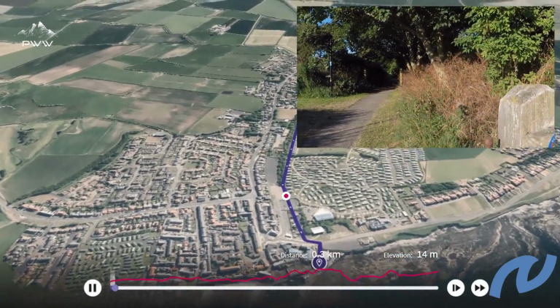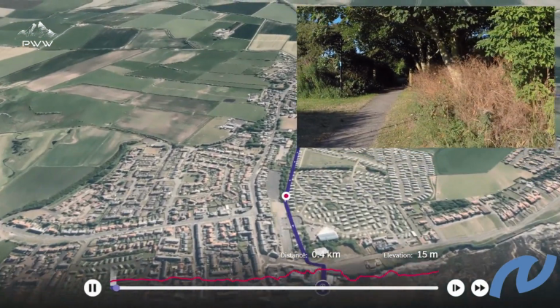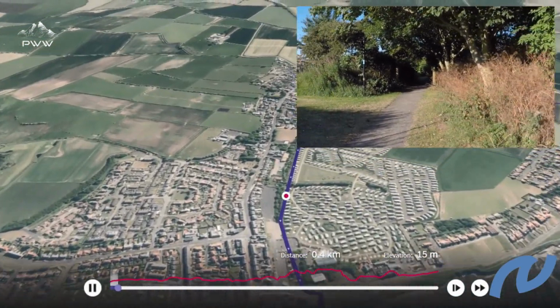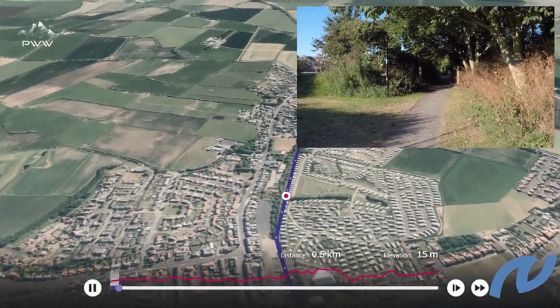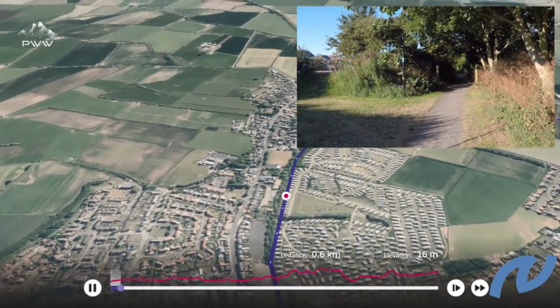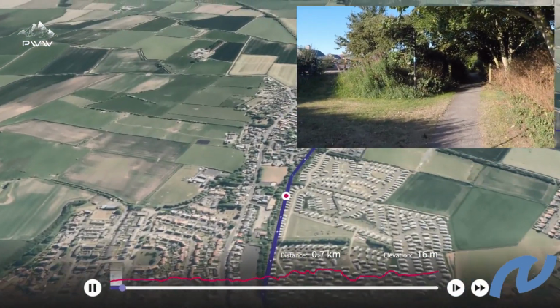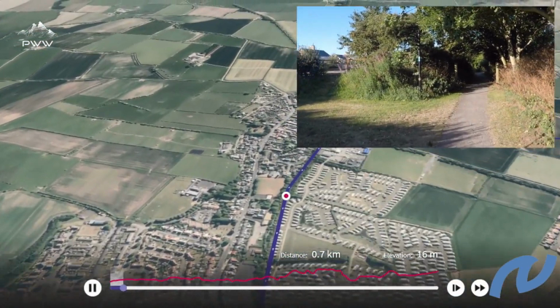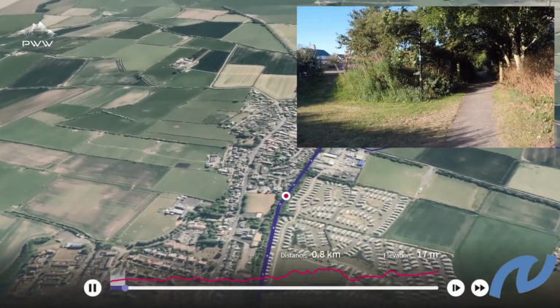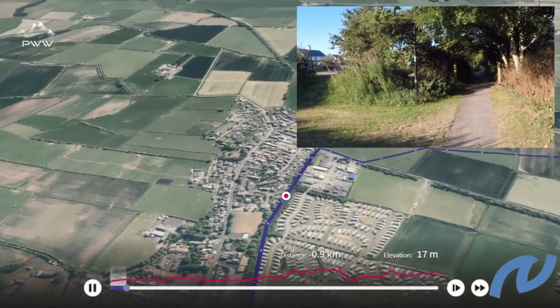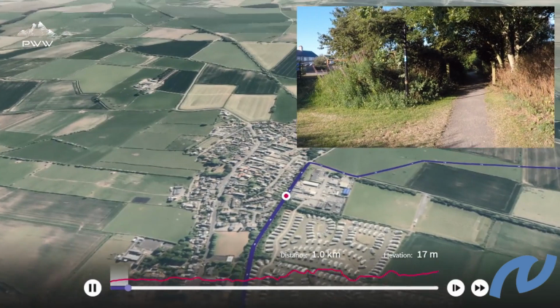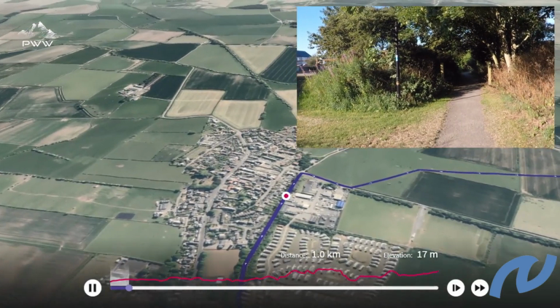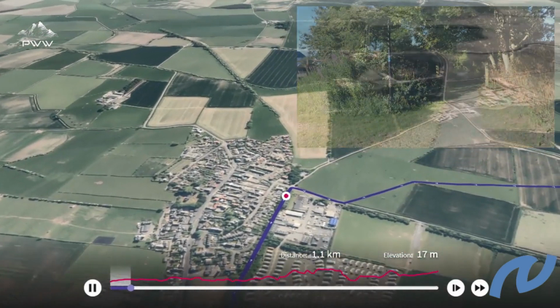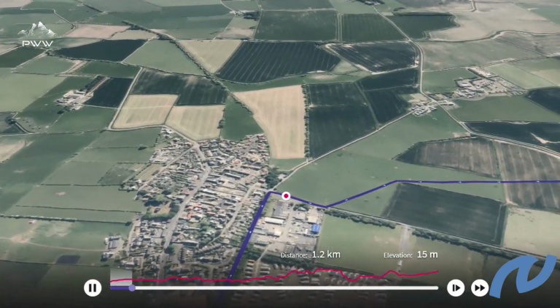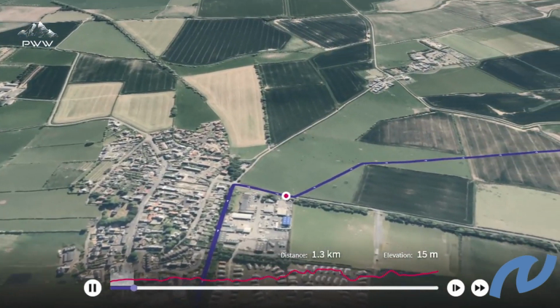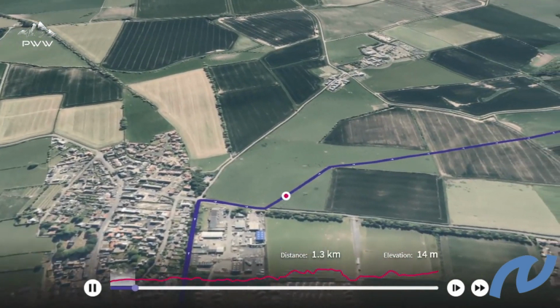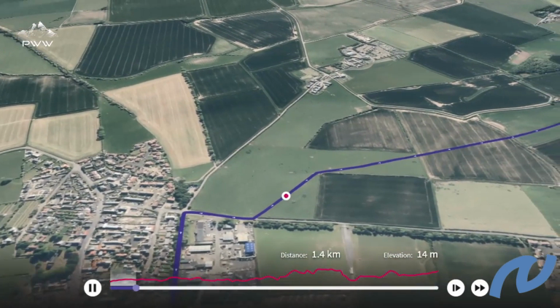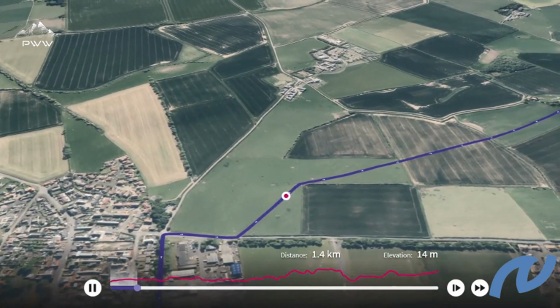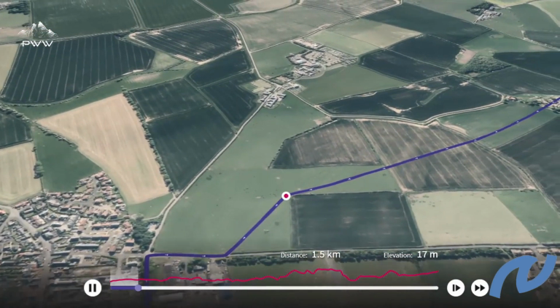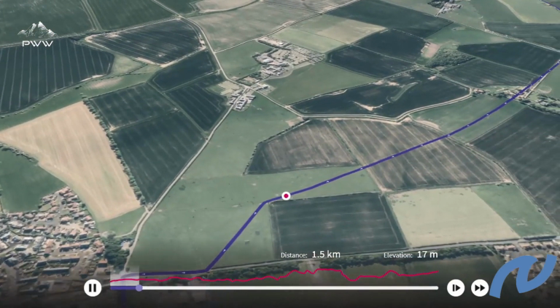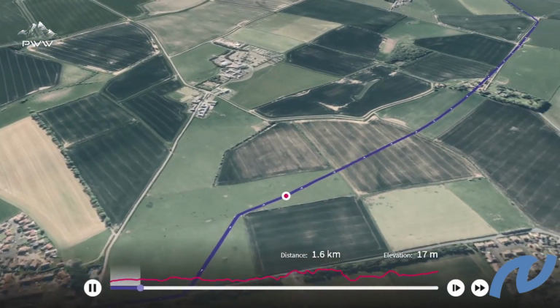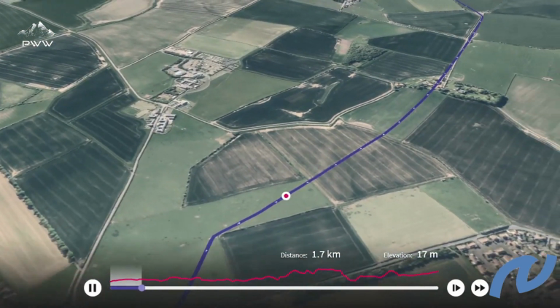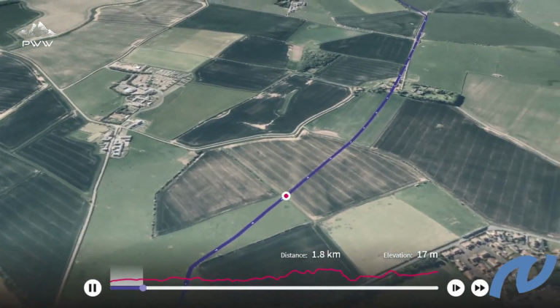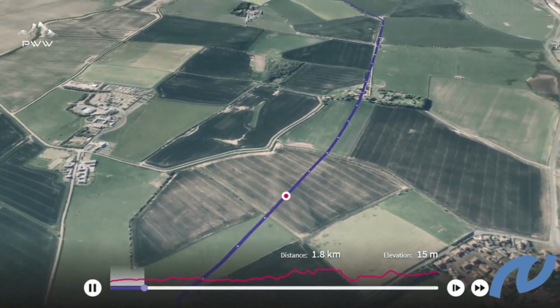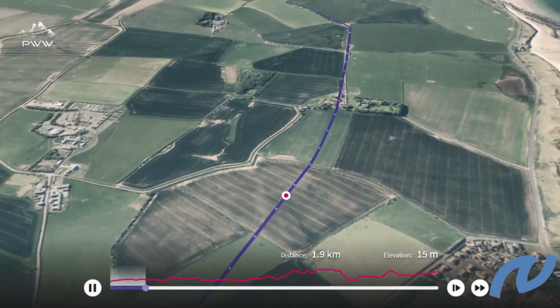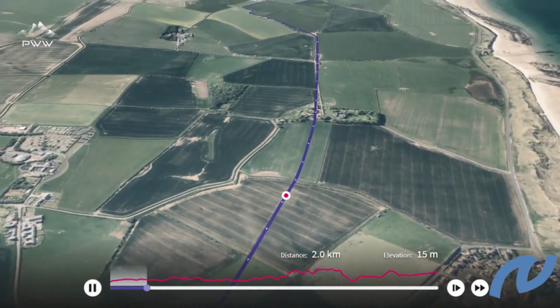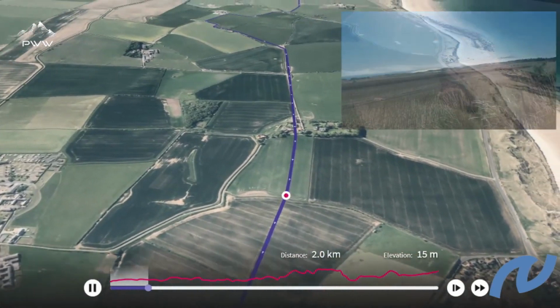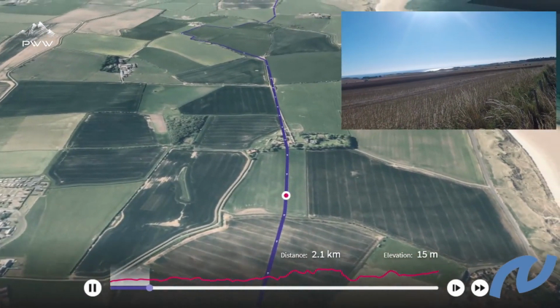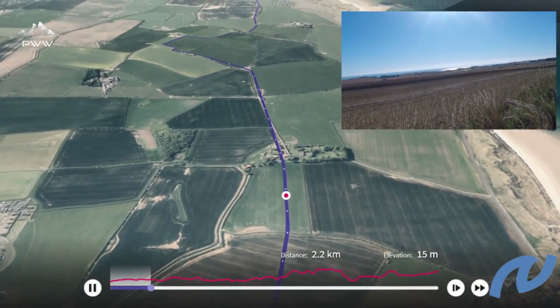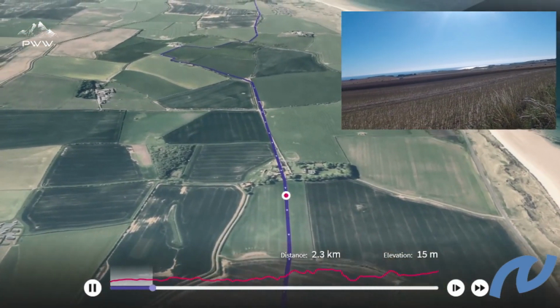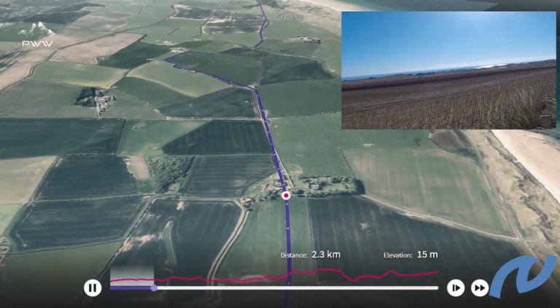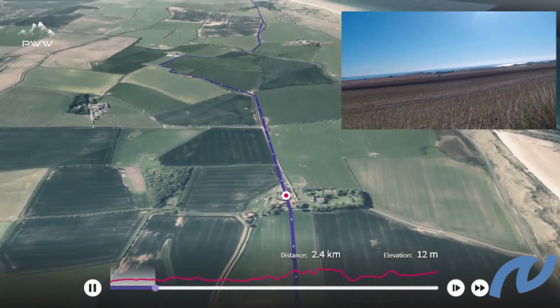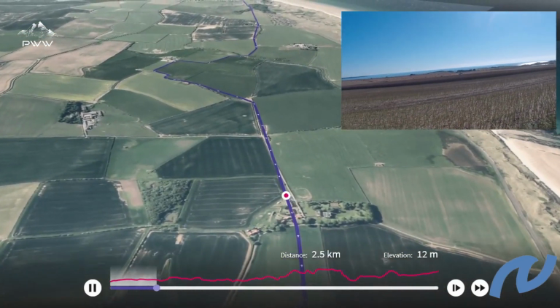Leaving Seahouses, we head inland along a lesser-walked path with some stunning views along the way from Seahouses across the Farne Islands and up to Bamburgh.